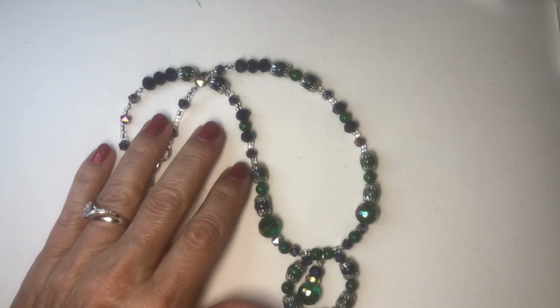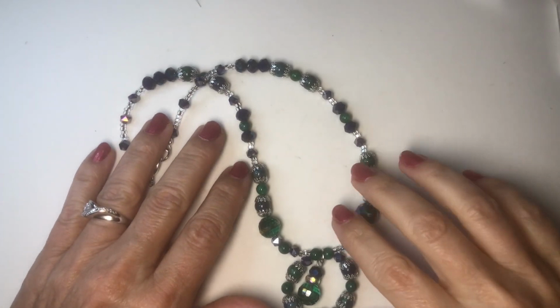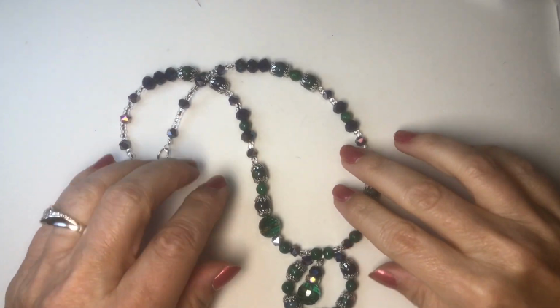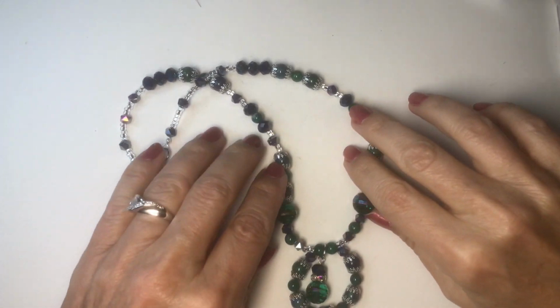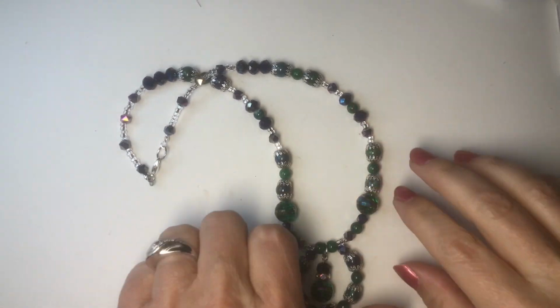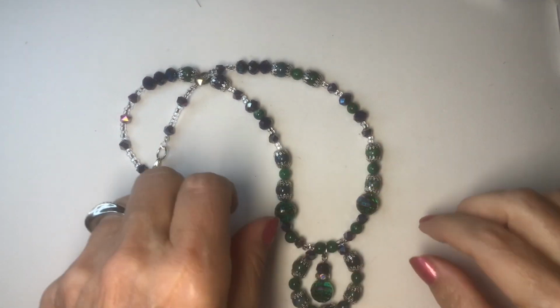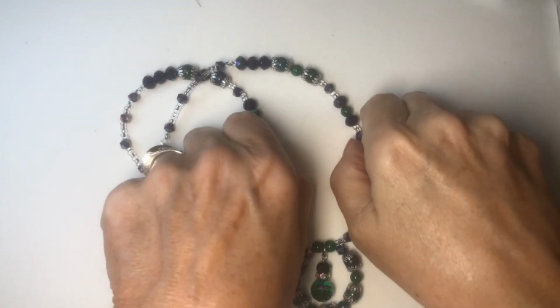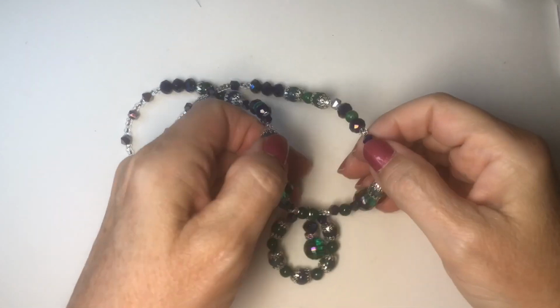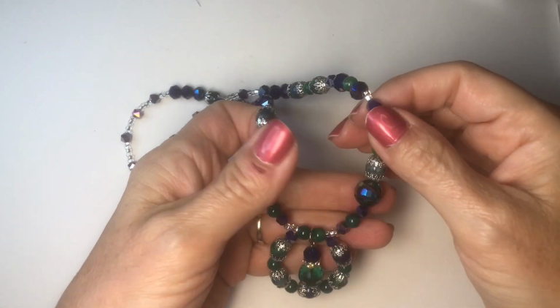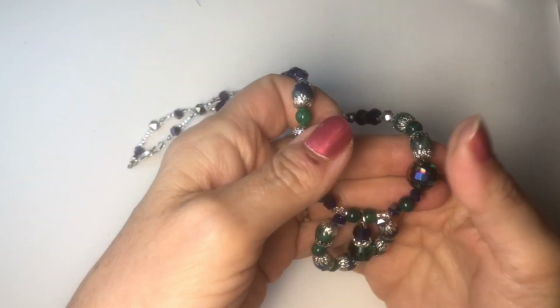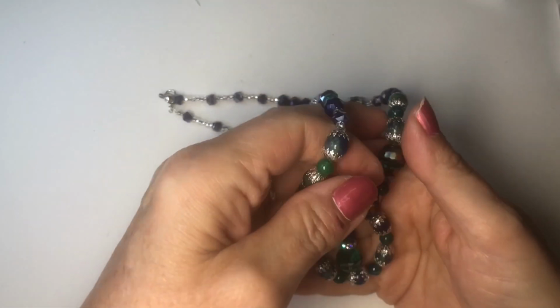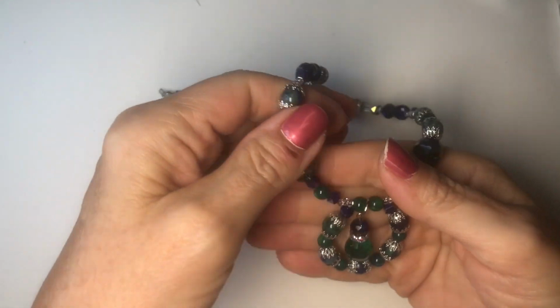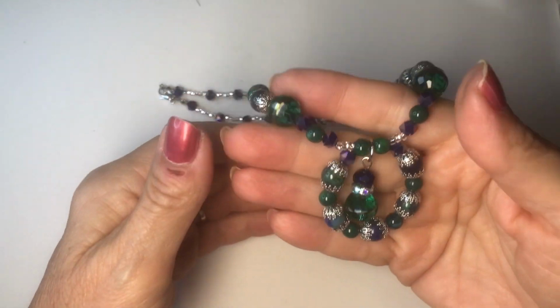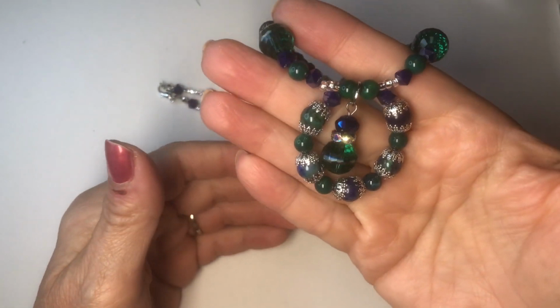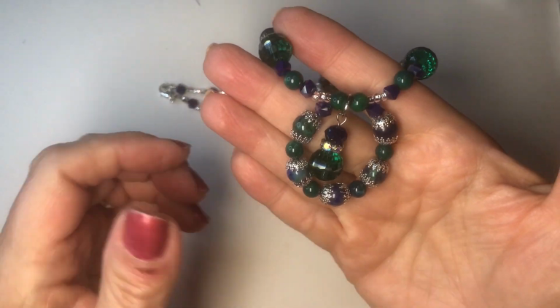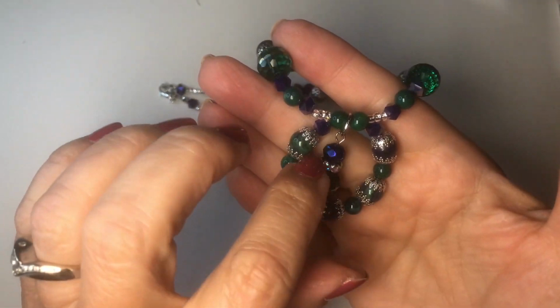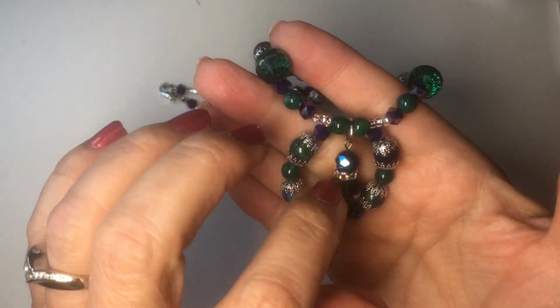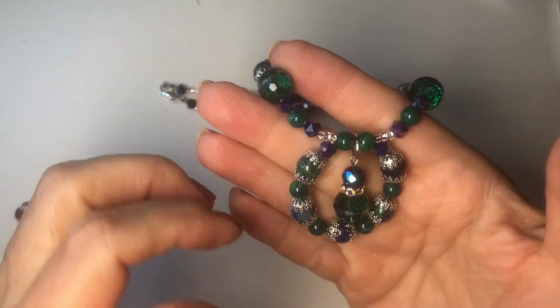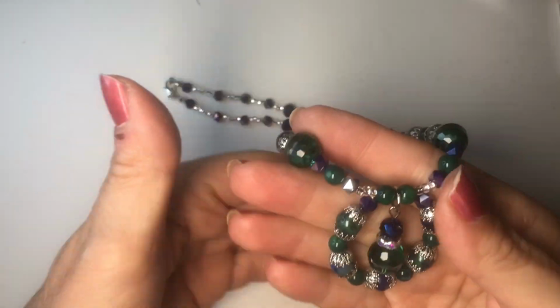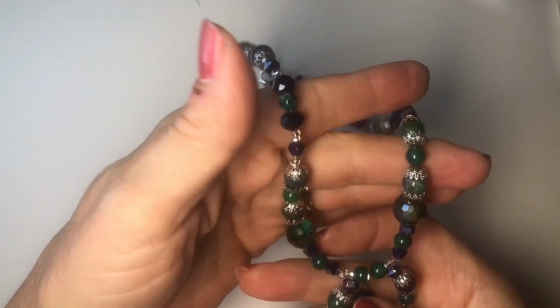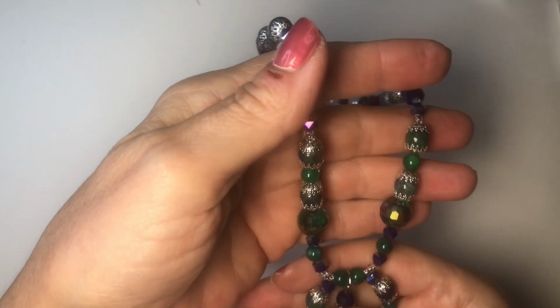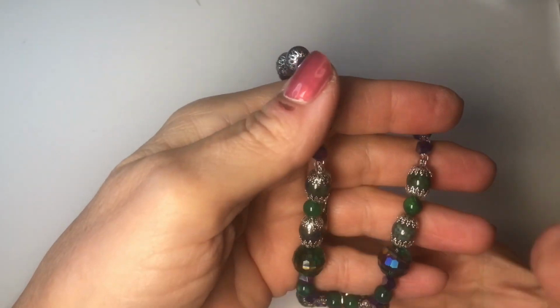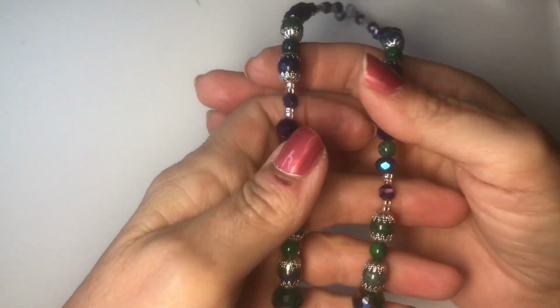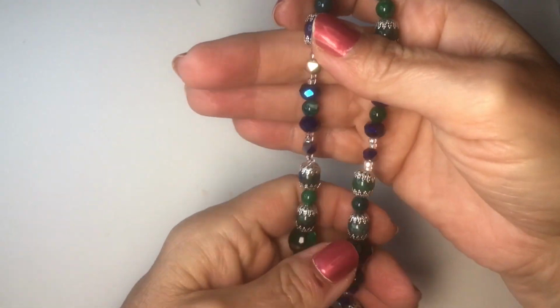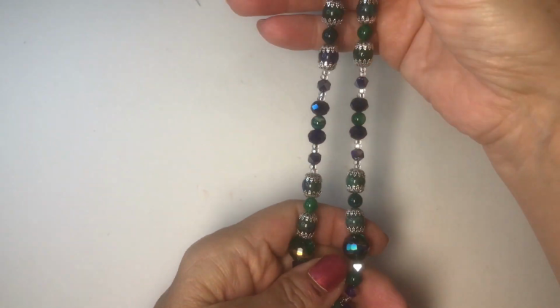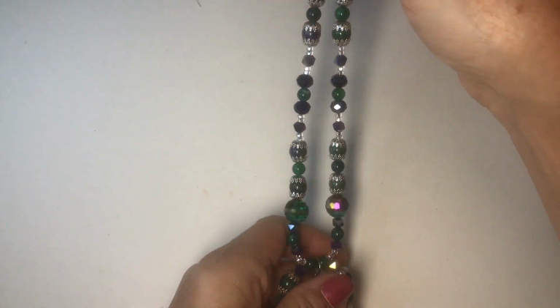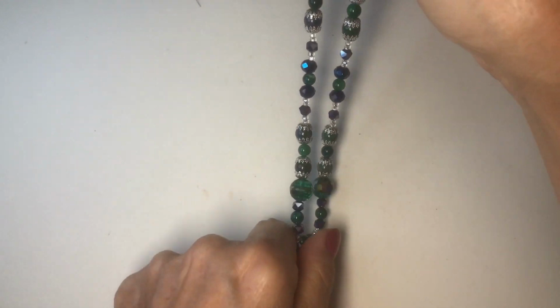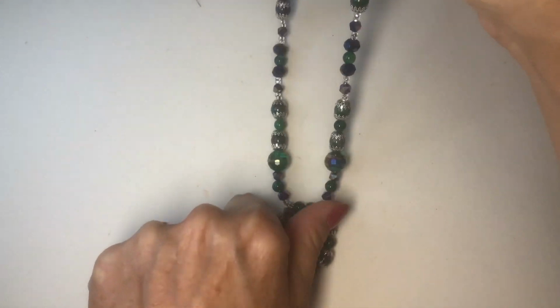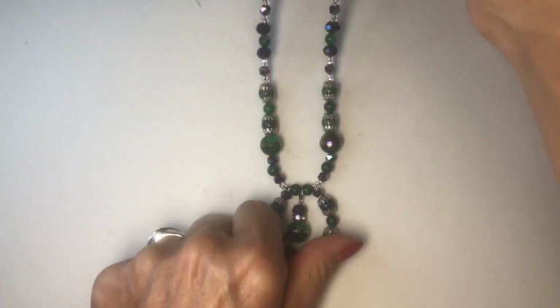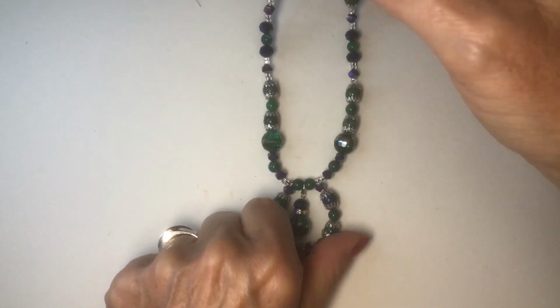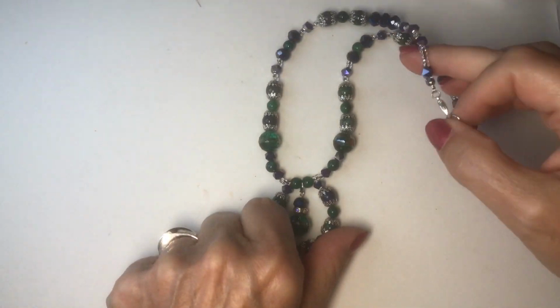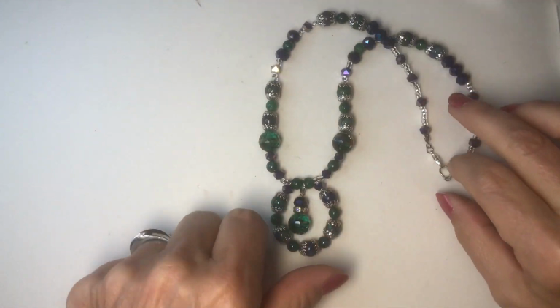Hey guys, it's Kelly. Welcome back to my channel. Today I'm going to show you how I made this really pretty necklace with a little dangle in the middle using the Bargain Bead Box for July of 2023.